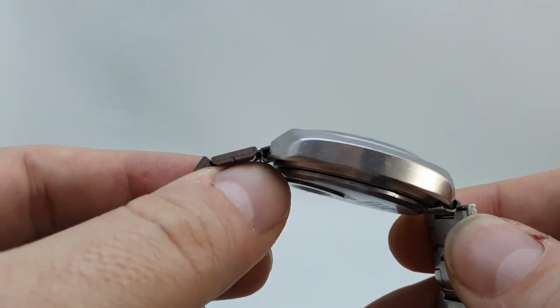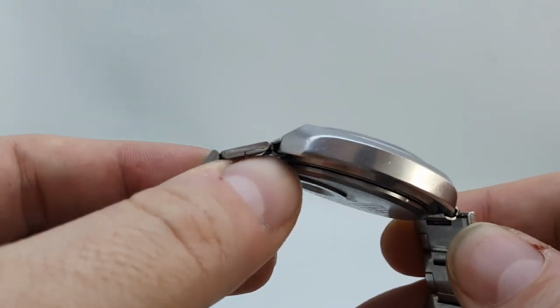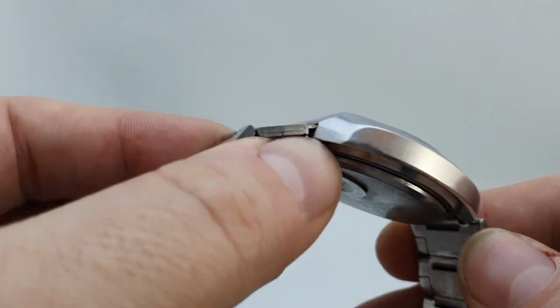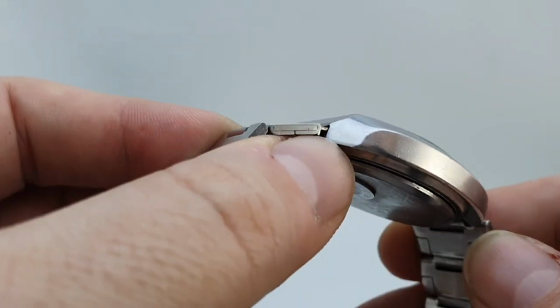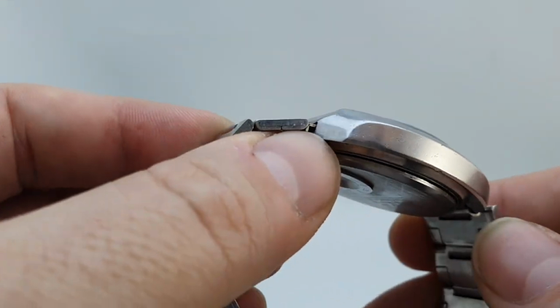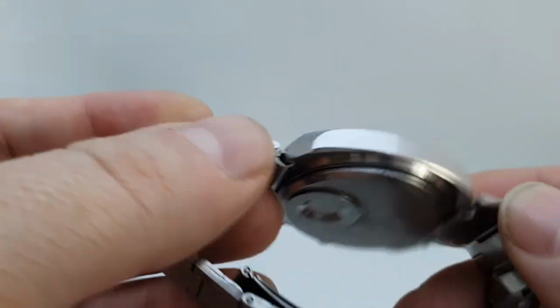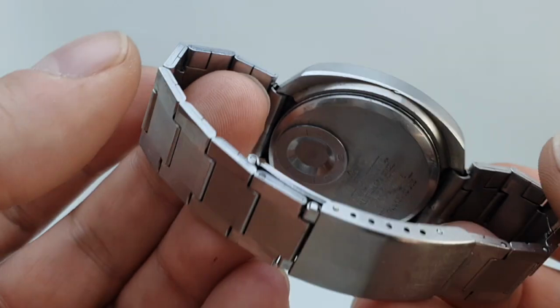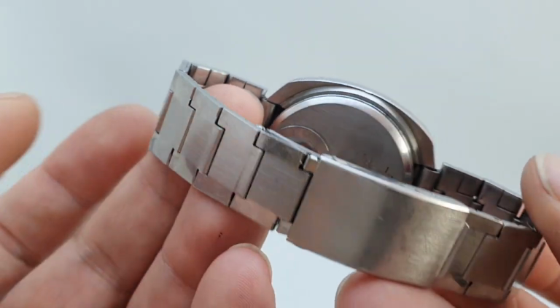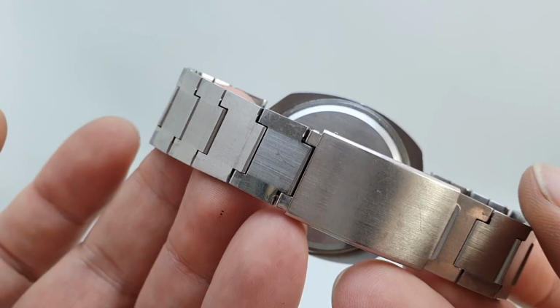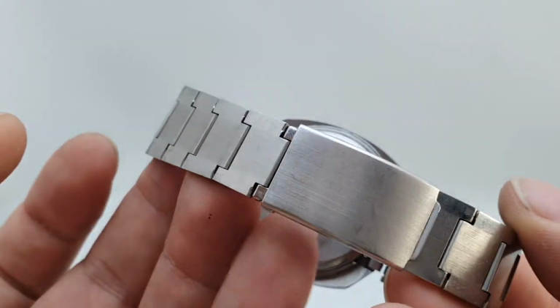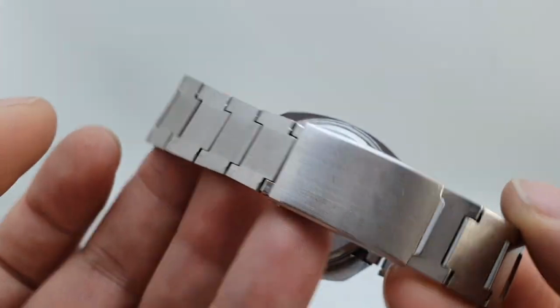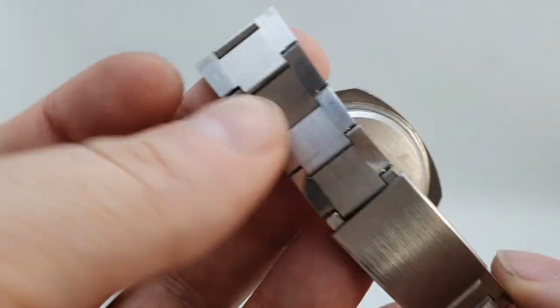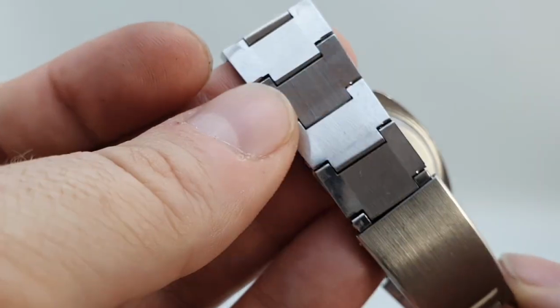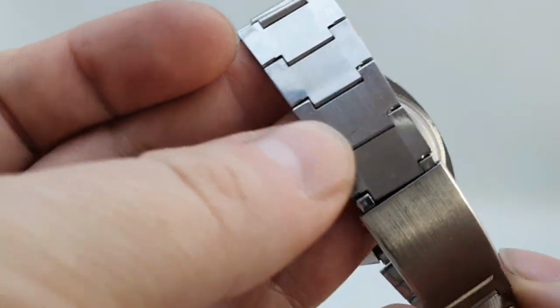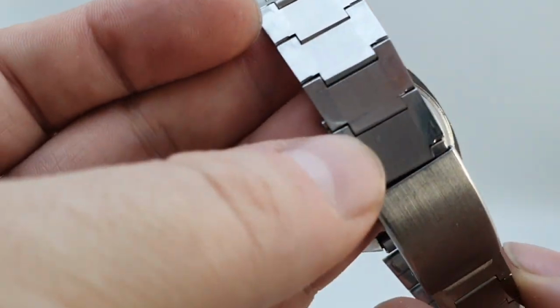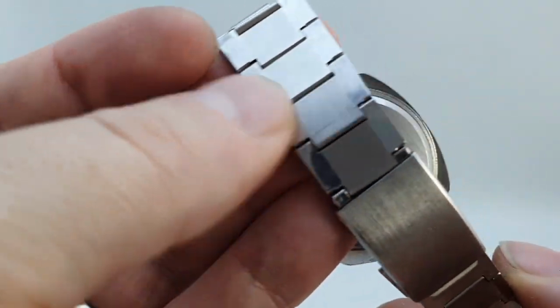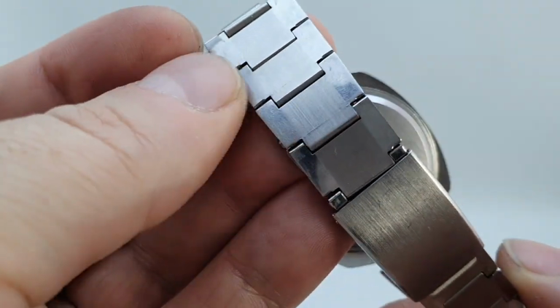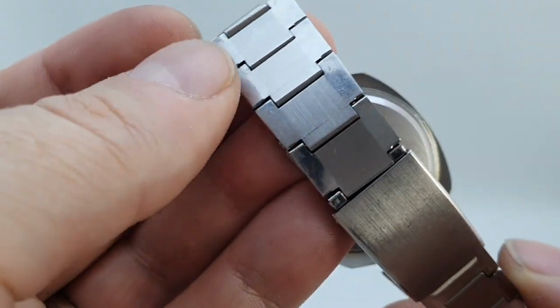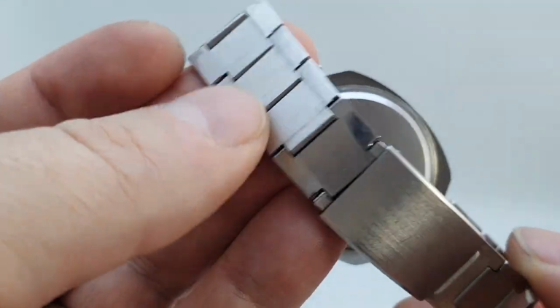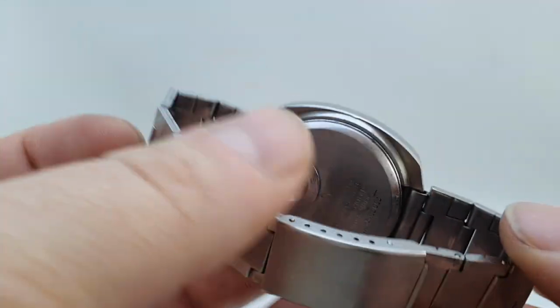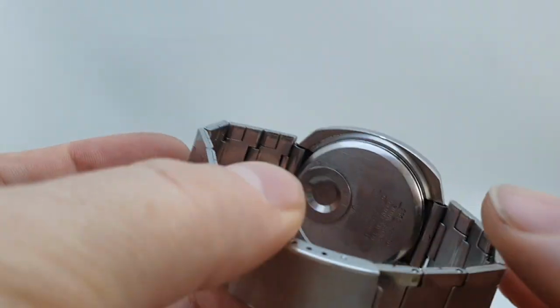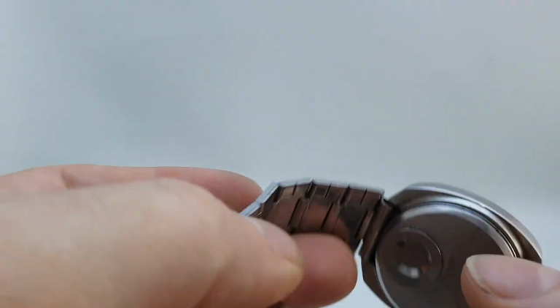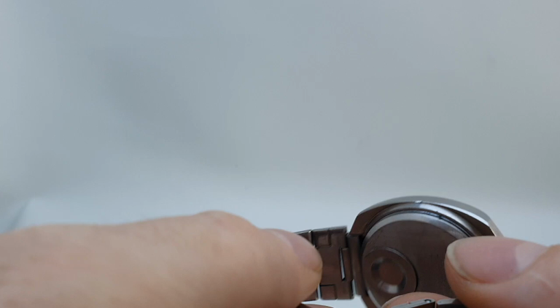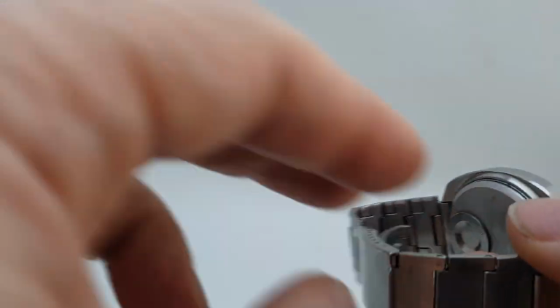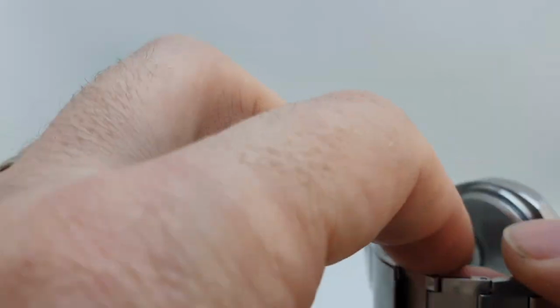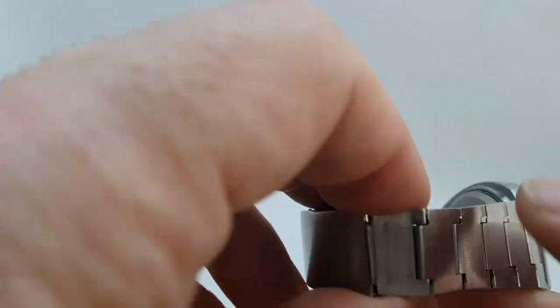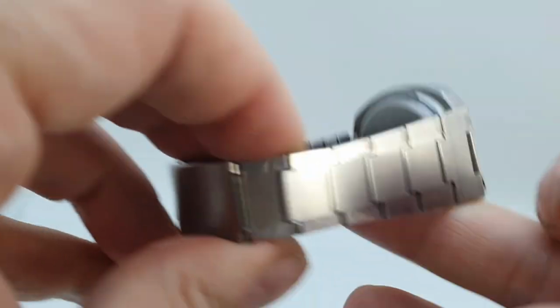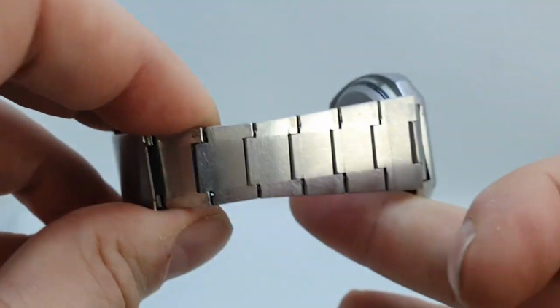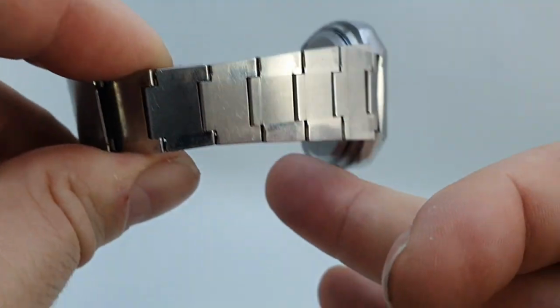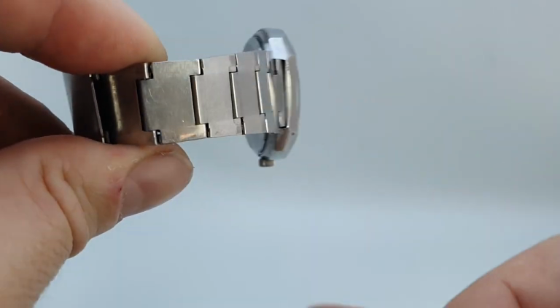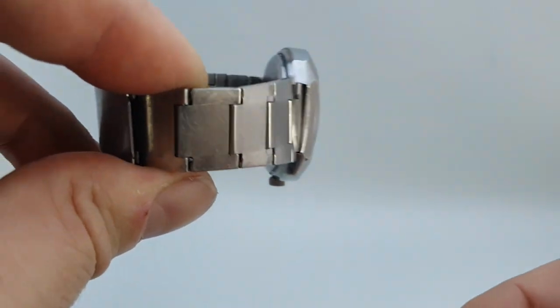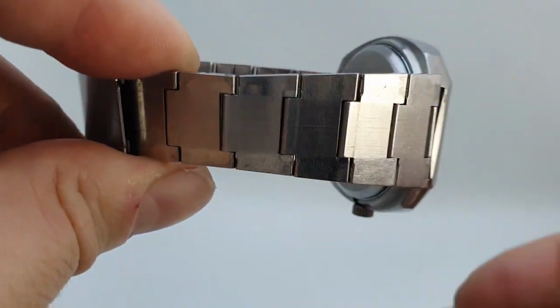The case is all stainless steel. The bracelet isn't signed but it's of a nice quality — the links are quite closely connected. There's little to no stretch in the bracelet at all.